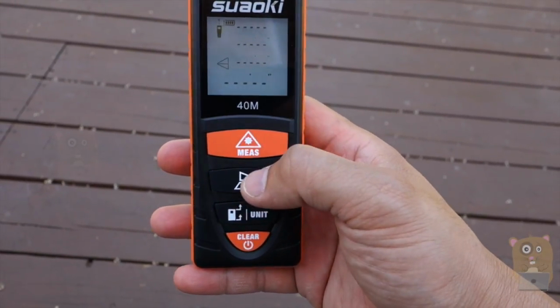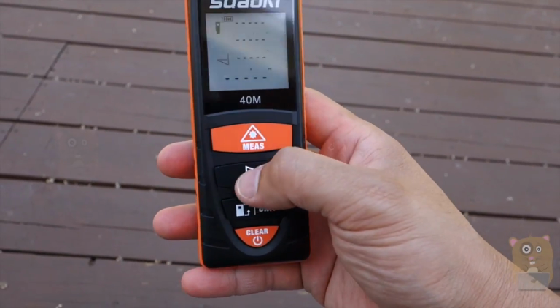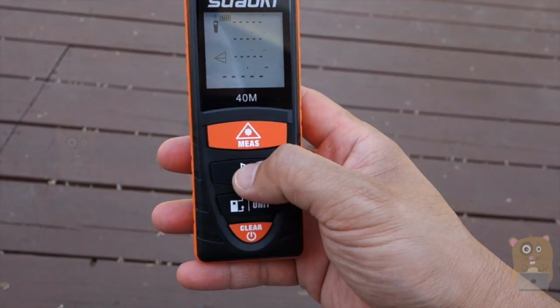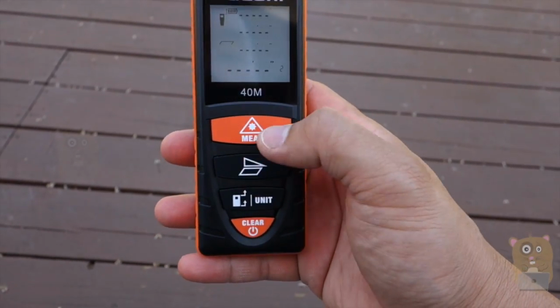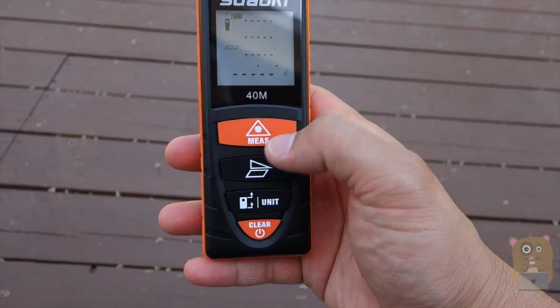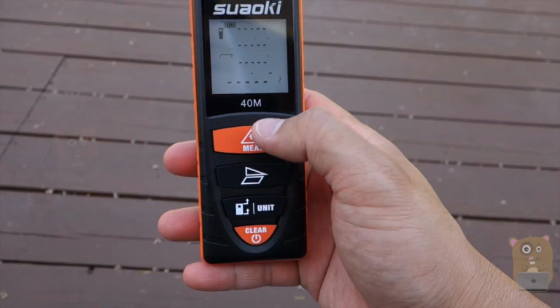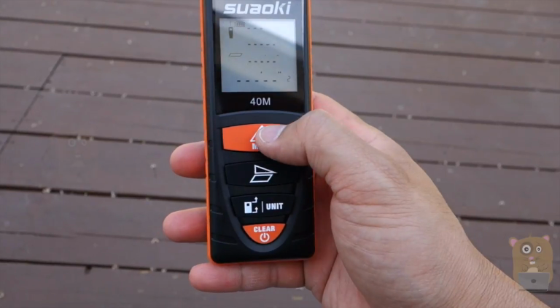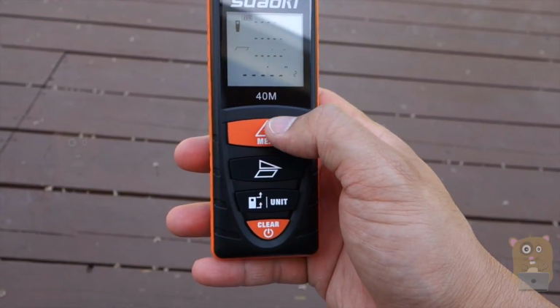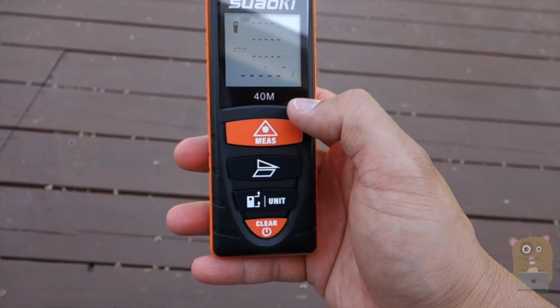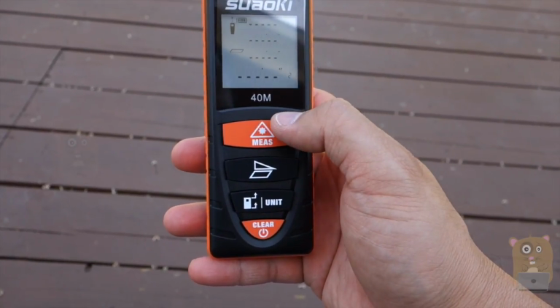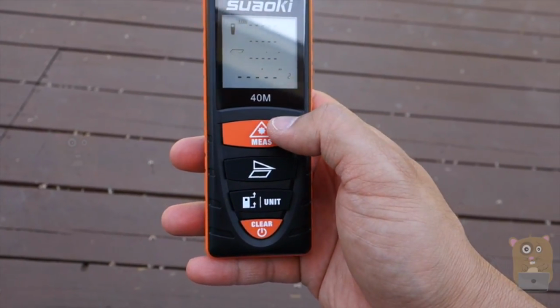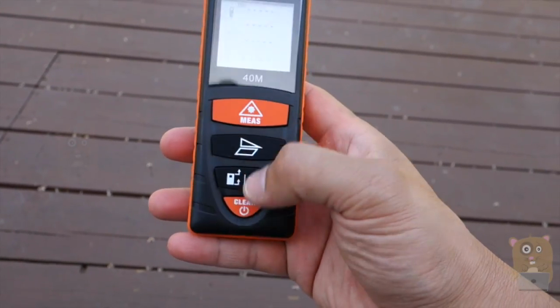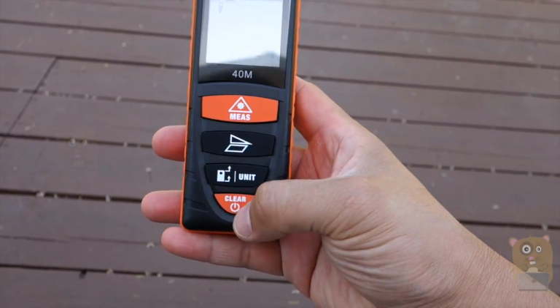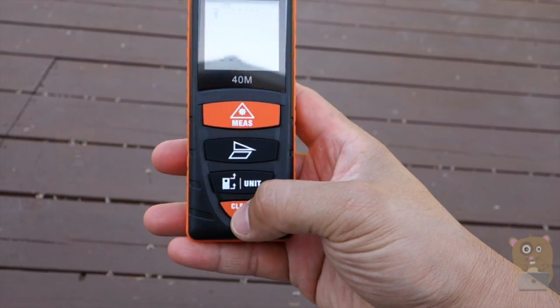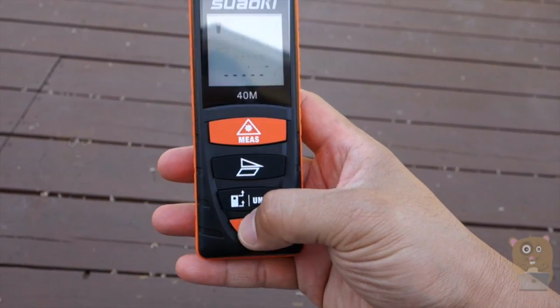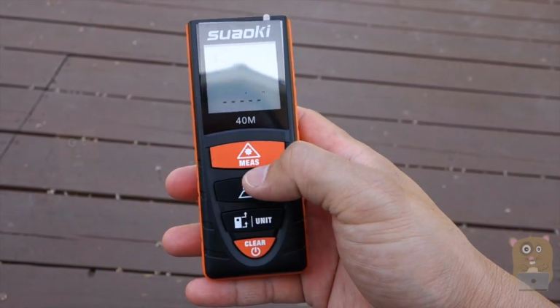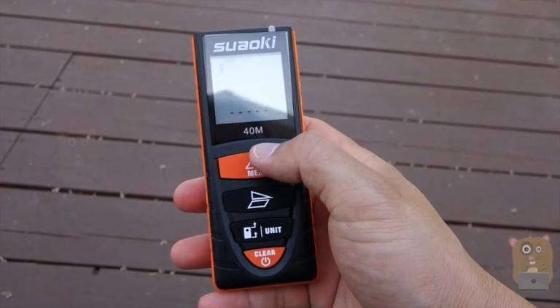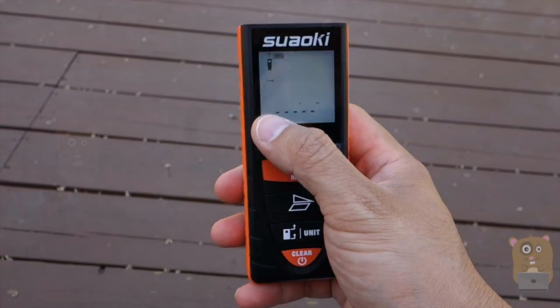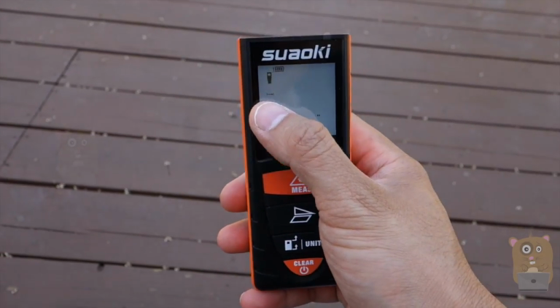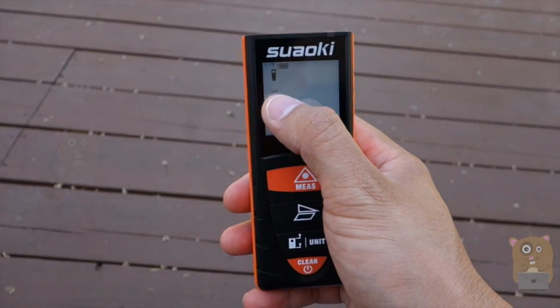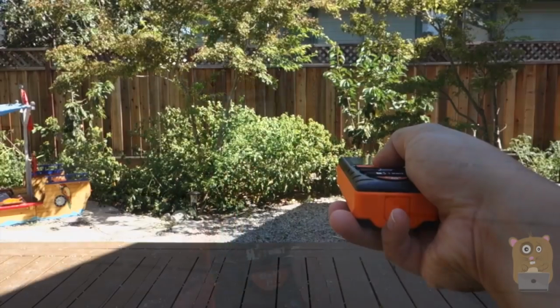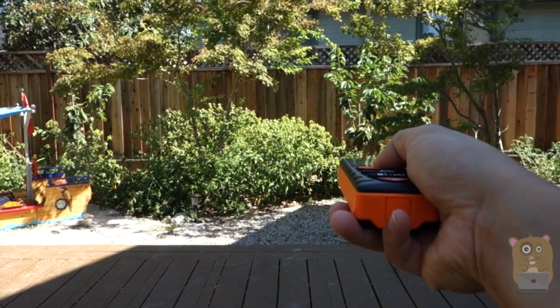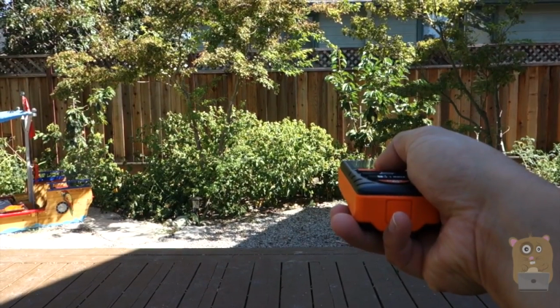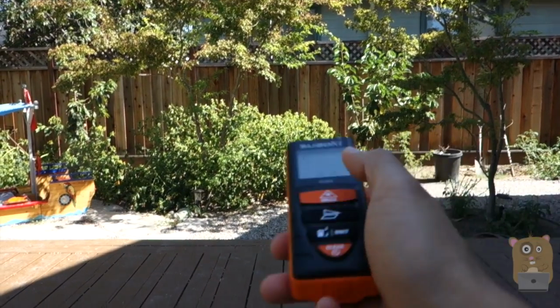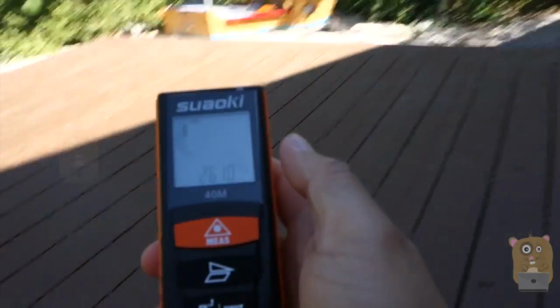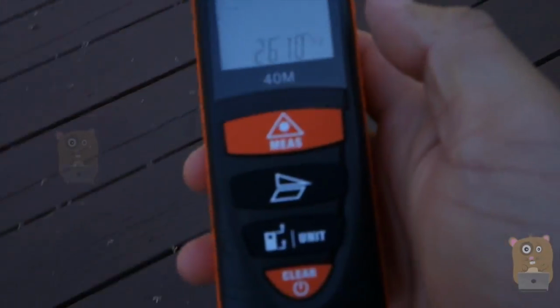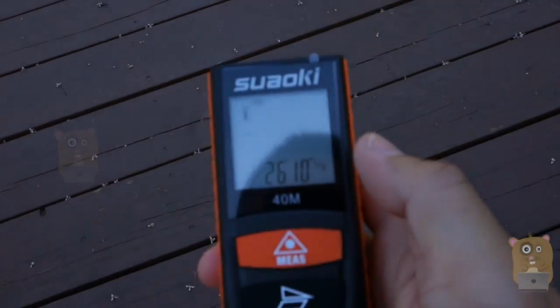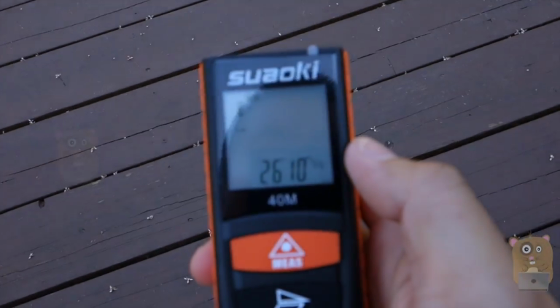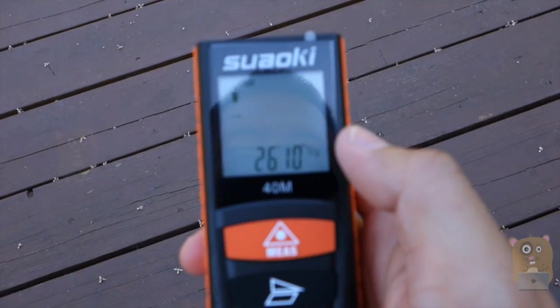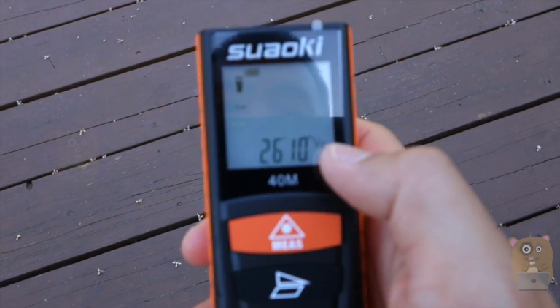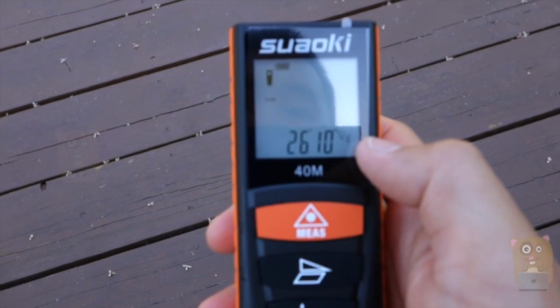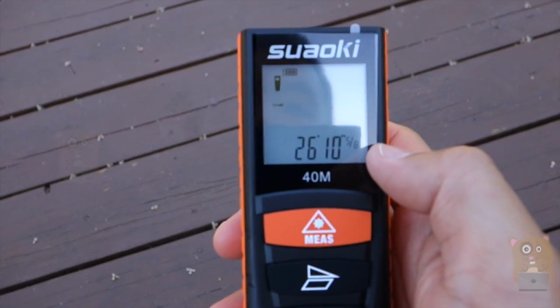This does not calculate volume. Here is the button to calculate distance. Let me hit clear, back to measuring distance. You can see that little red laser dot — it's about 26 feet 10 inches.